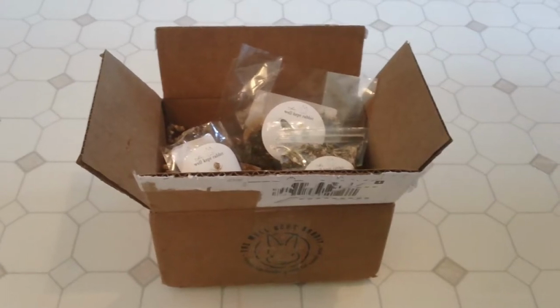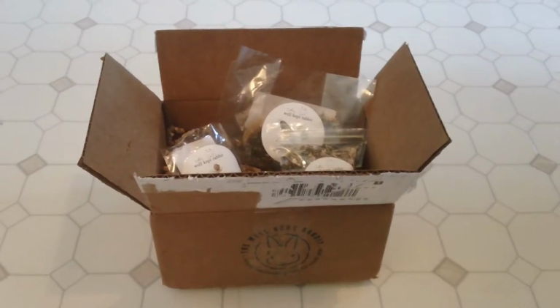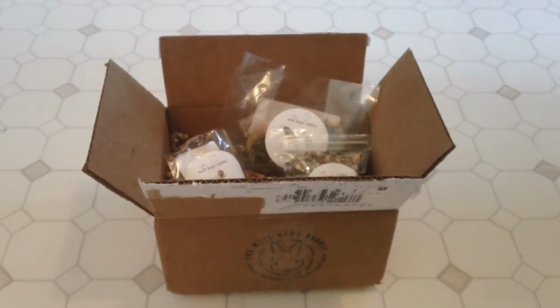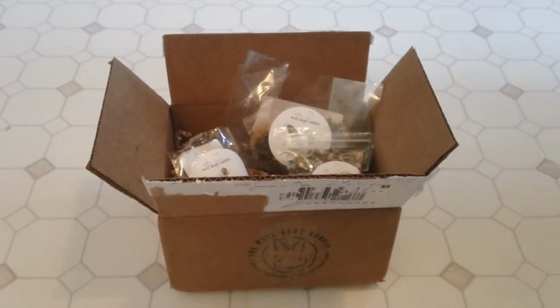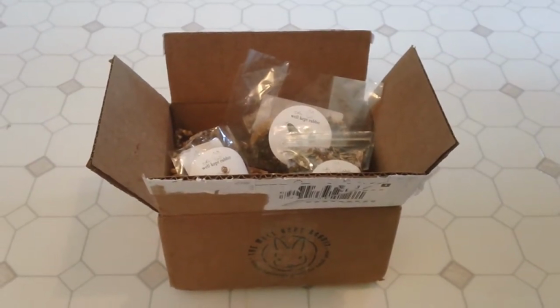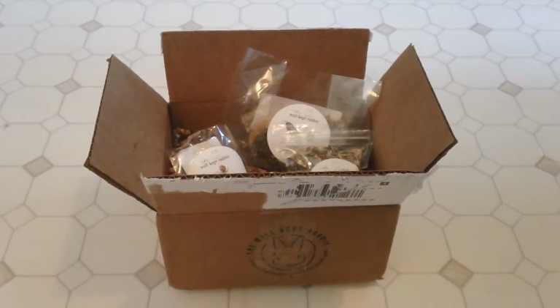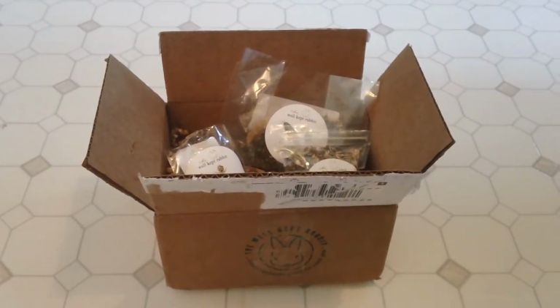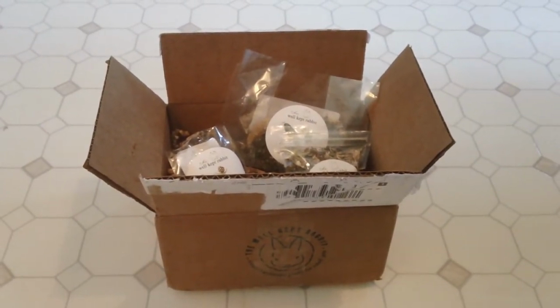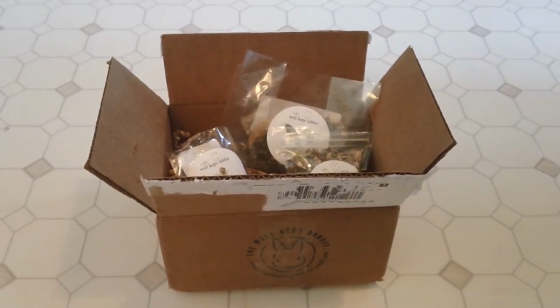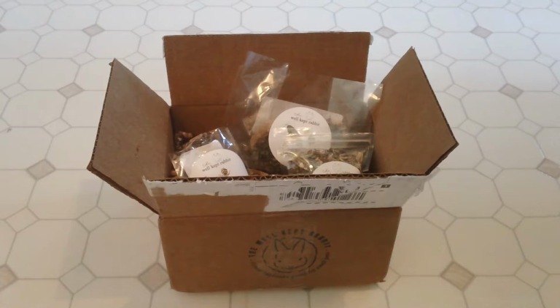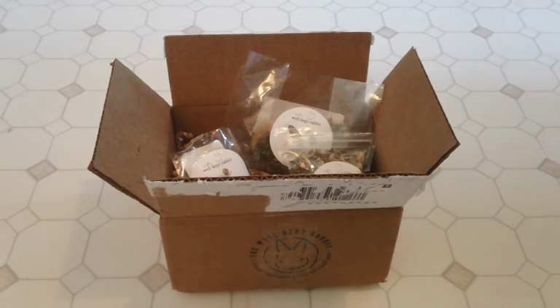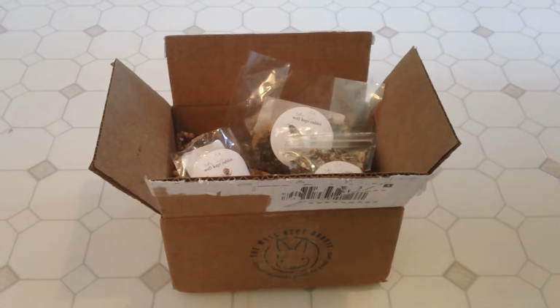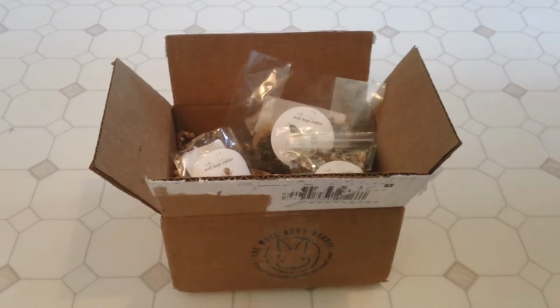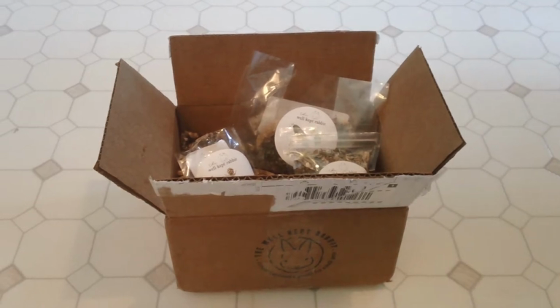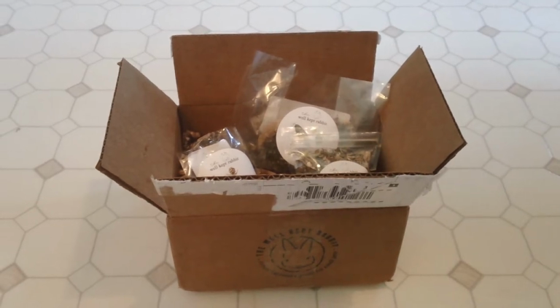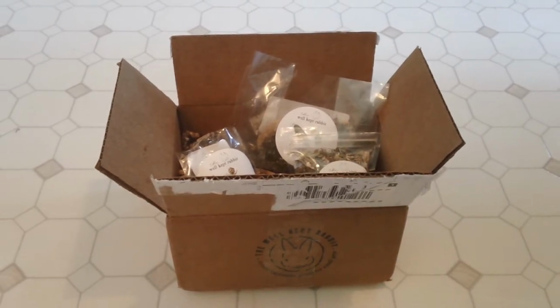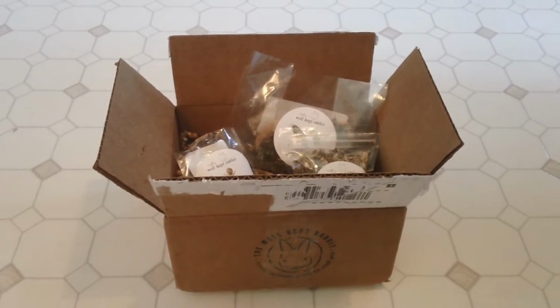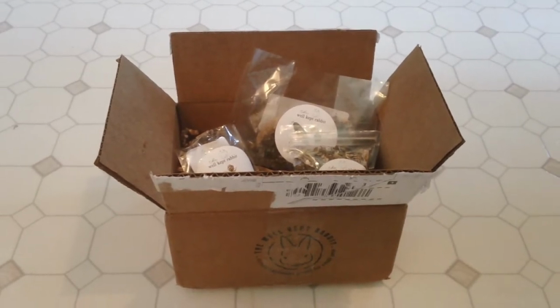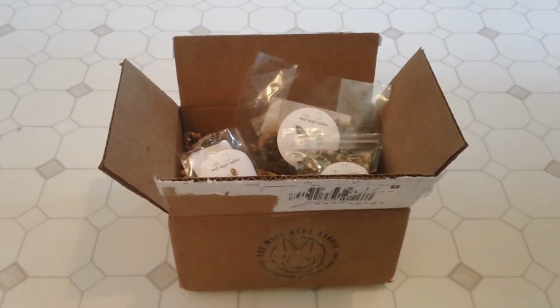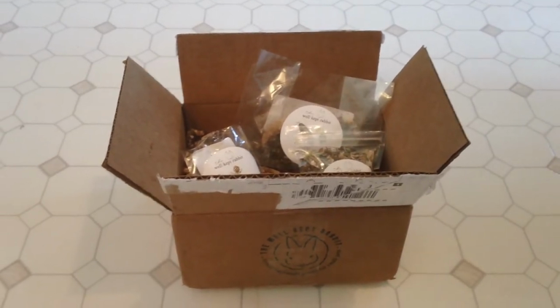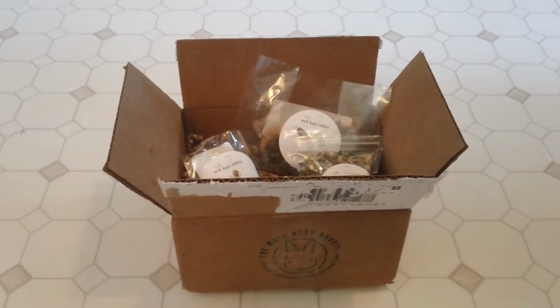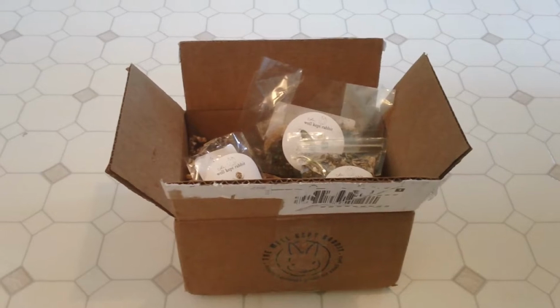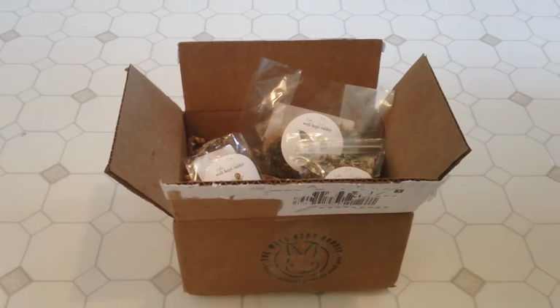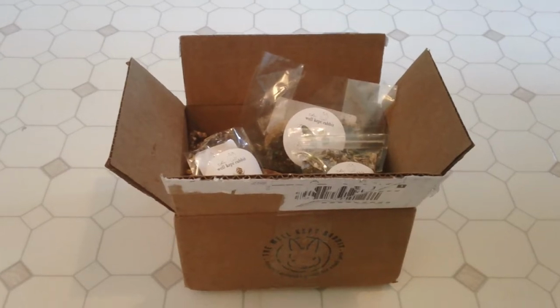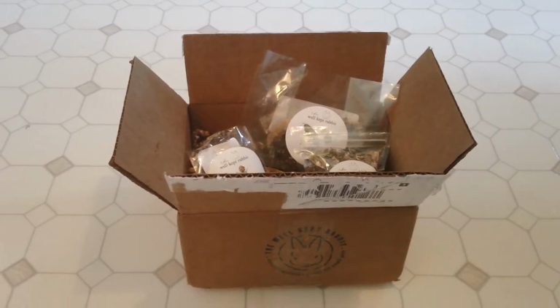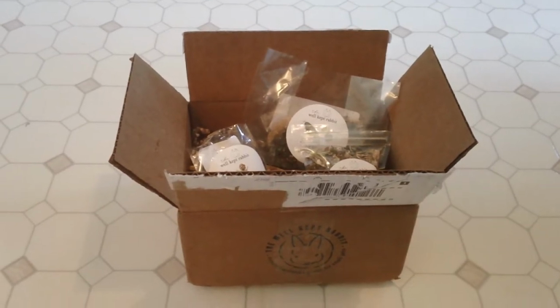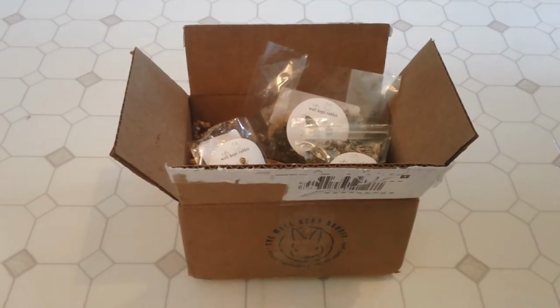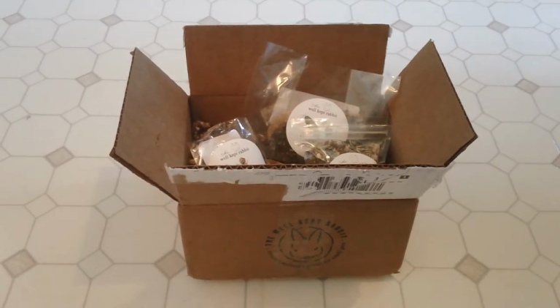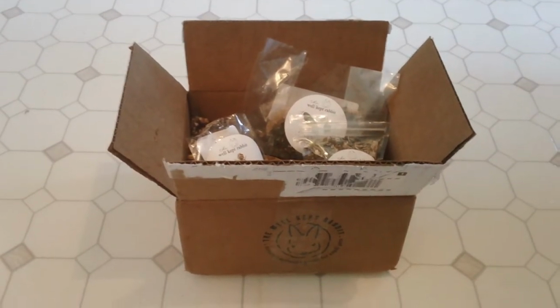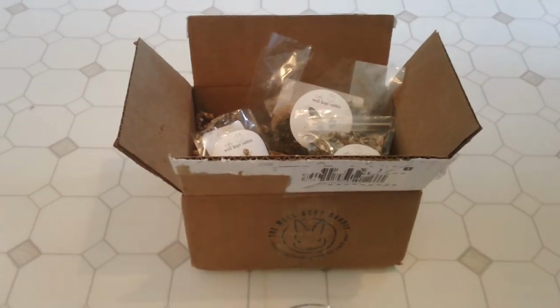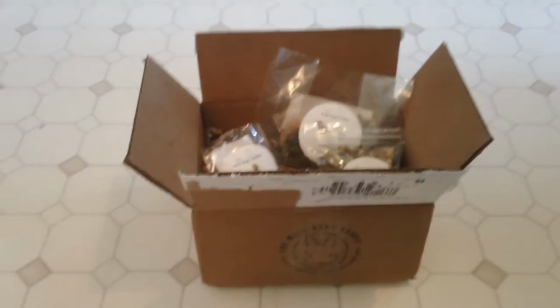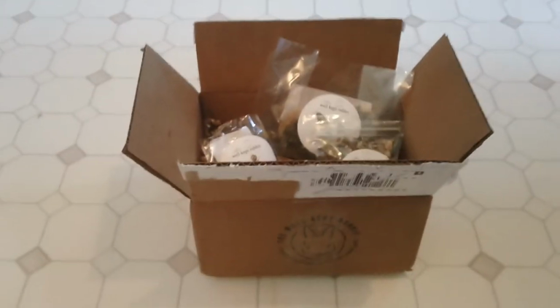Hello everybody! Welcome back. I'm sorry I have a cold and I have a lot of vocal fry on my voice. So anyways, today I am gonna do a video of what I purchased from the Well-Kept Rabbit.